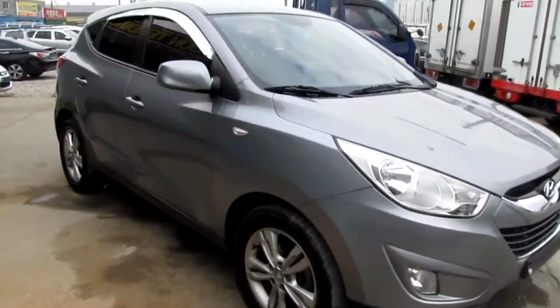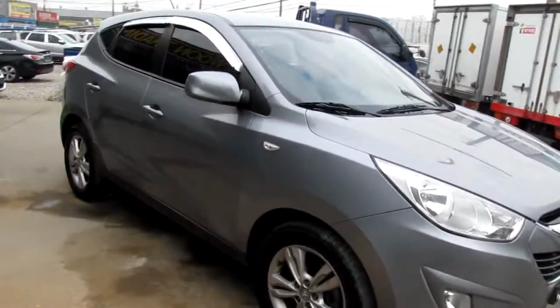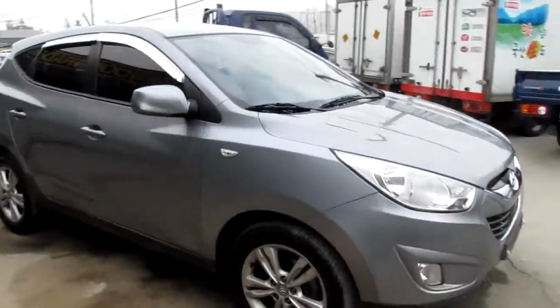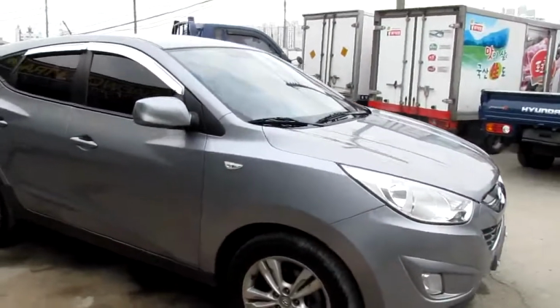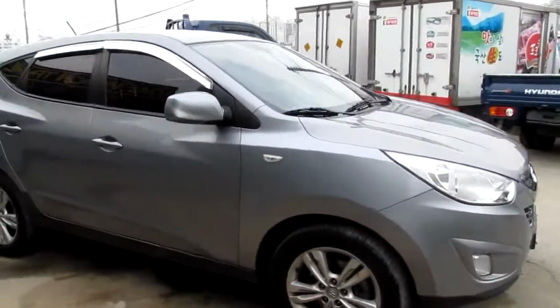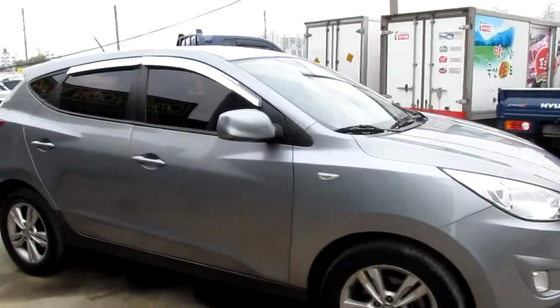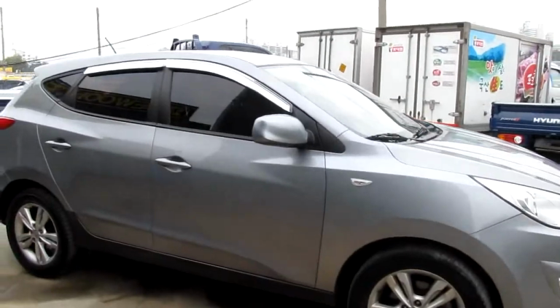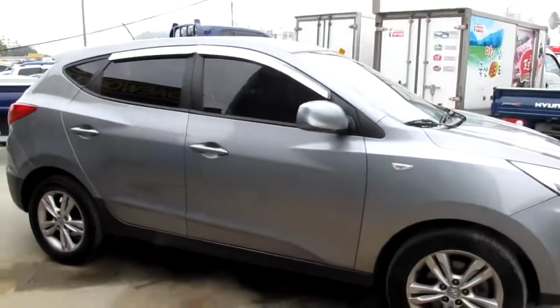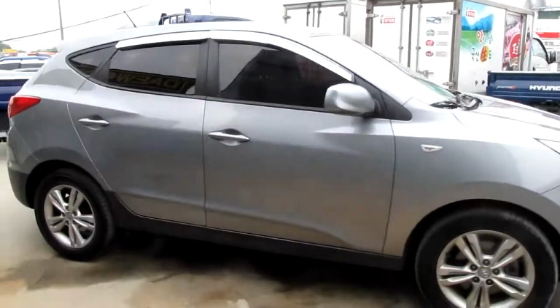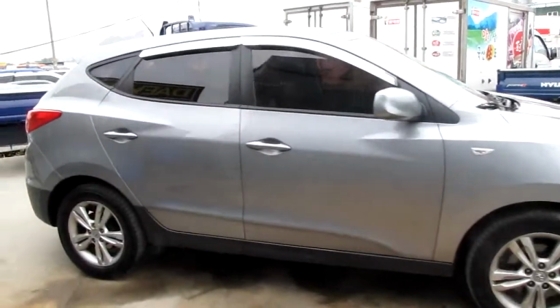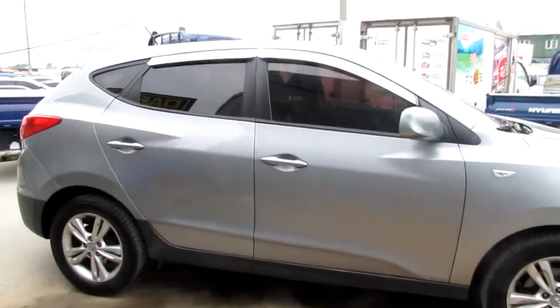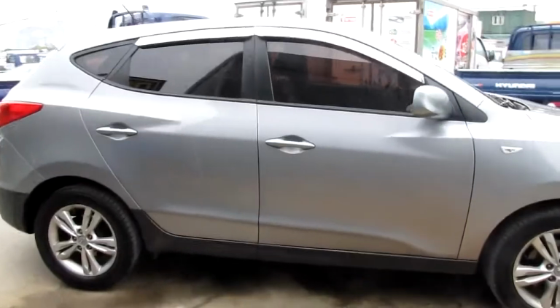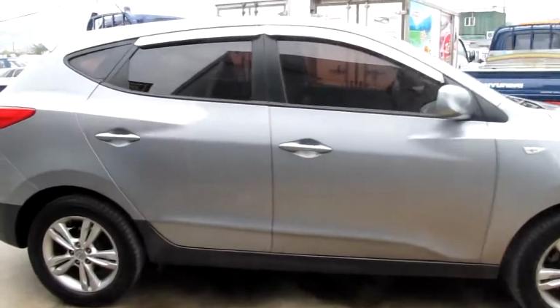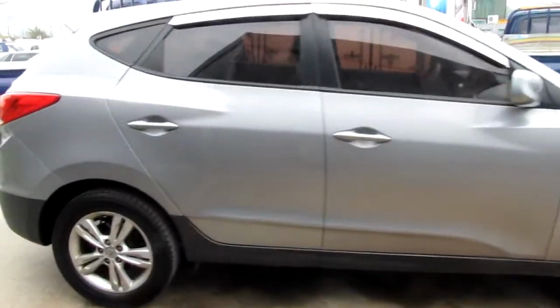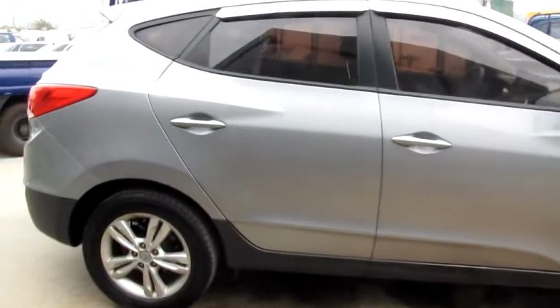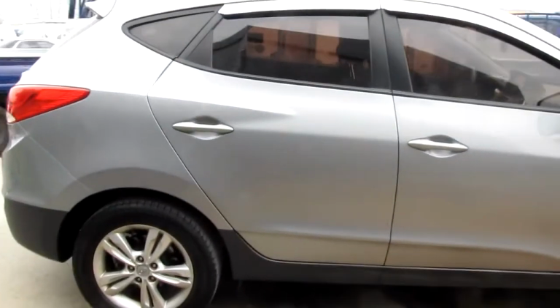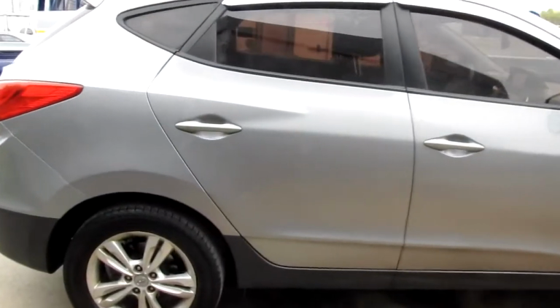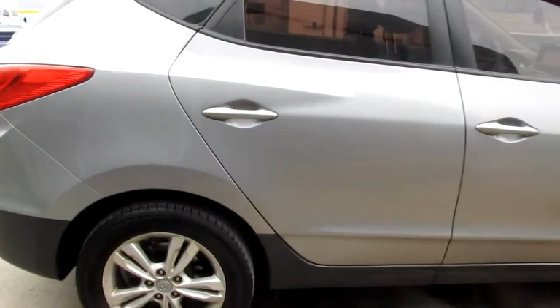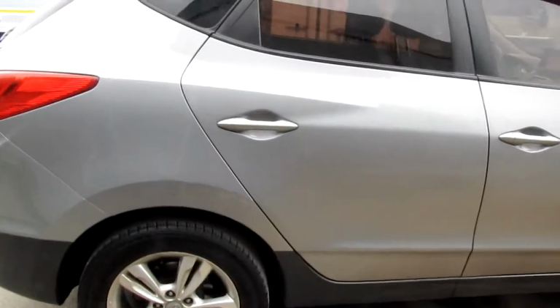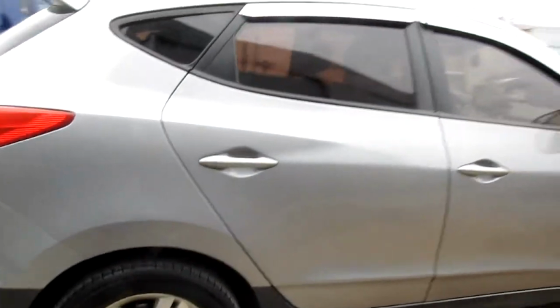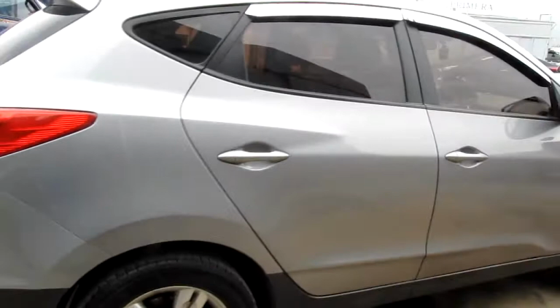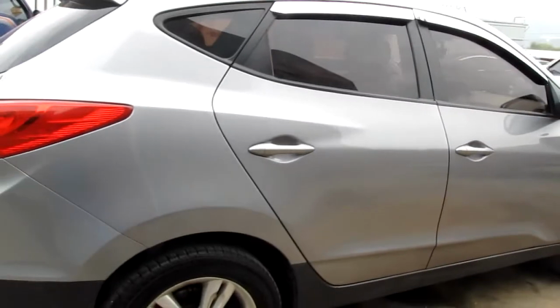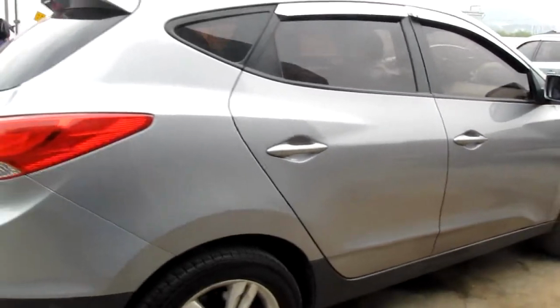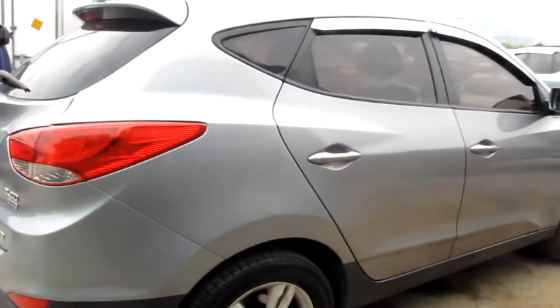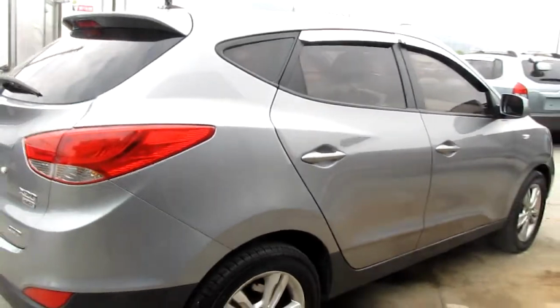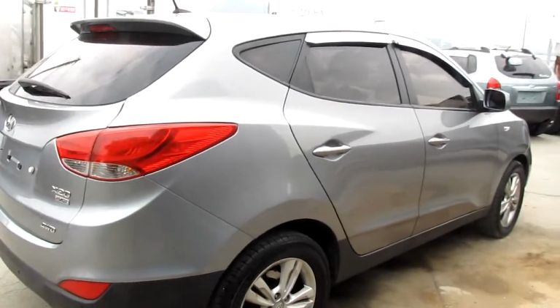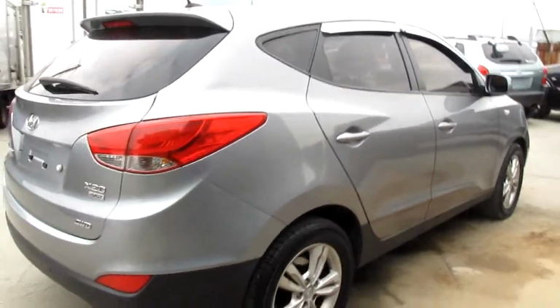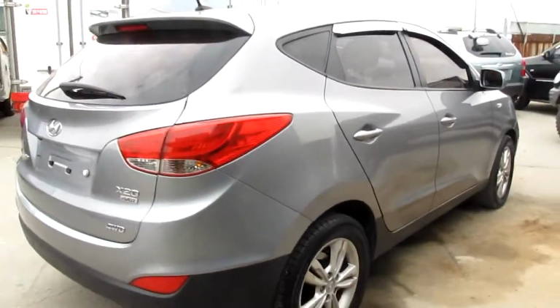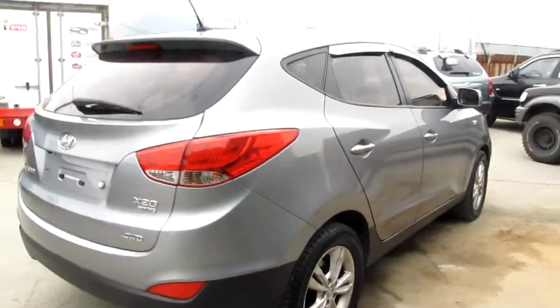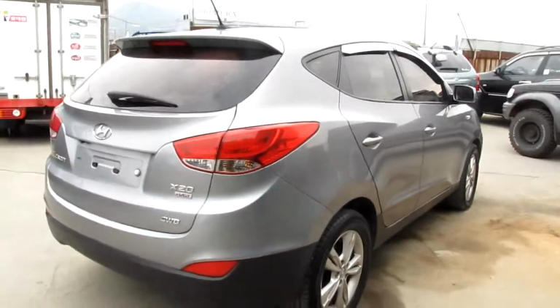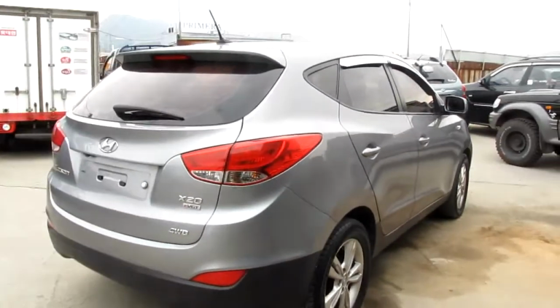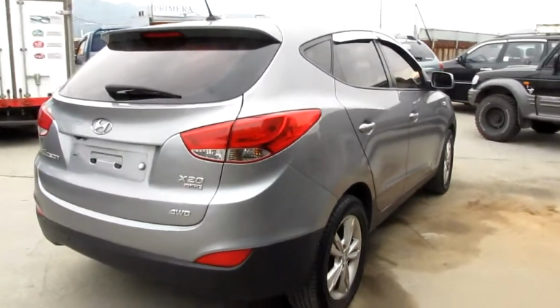Welcome to the video of the downtrading. This is from 2010, the Tucson IX, the four-wheel drive.